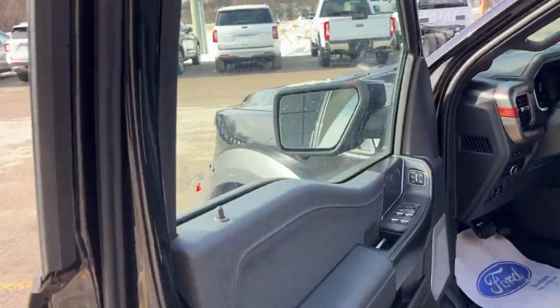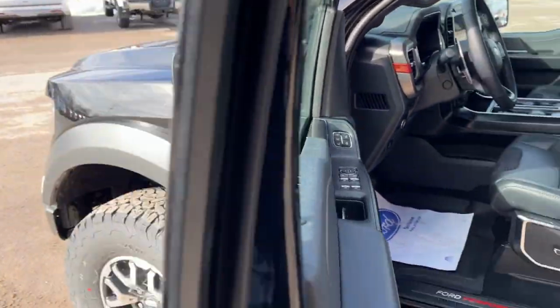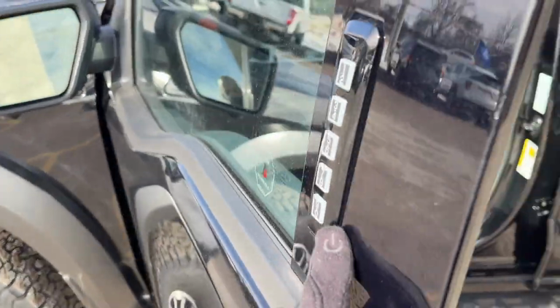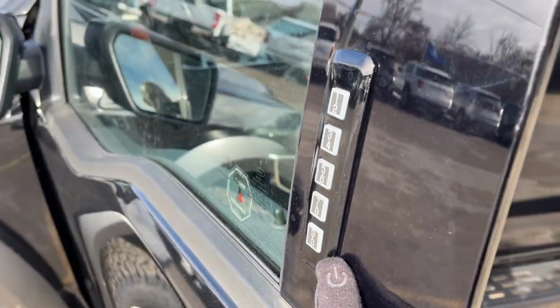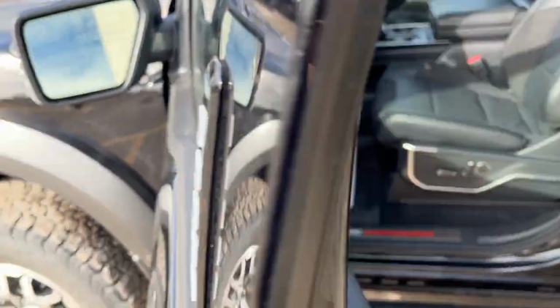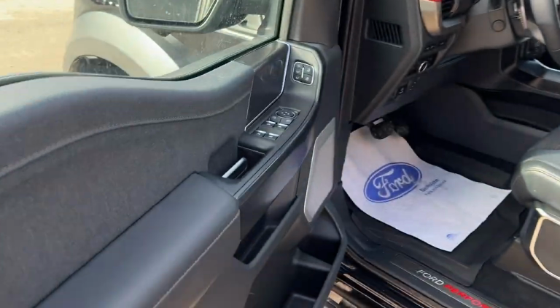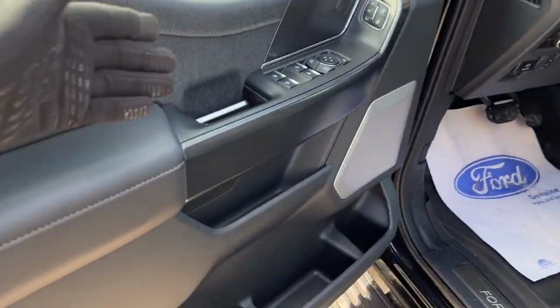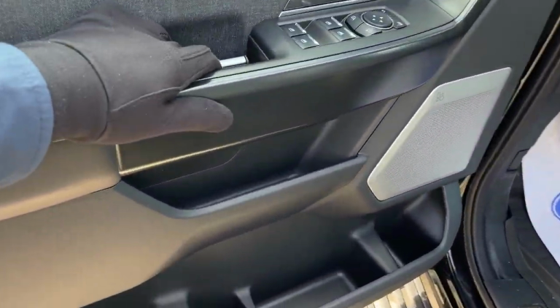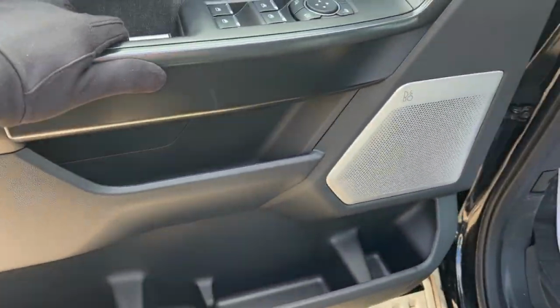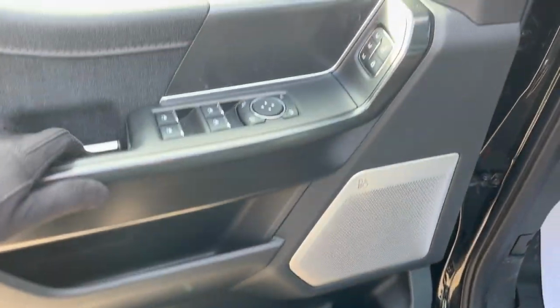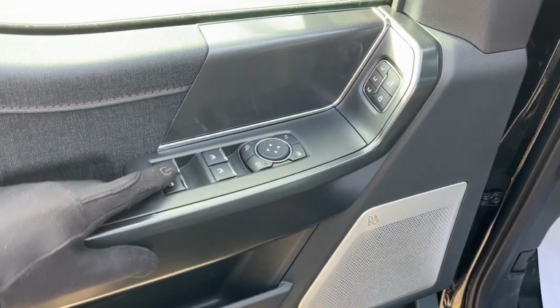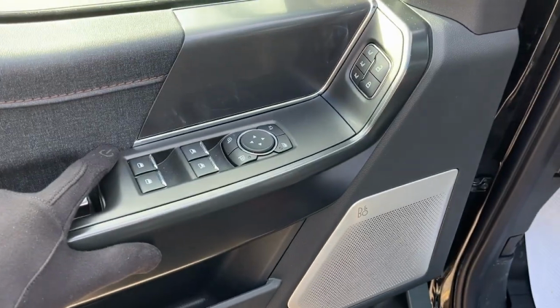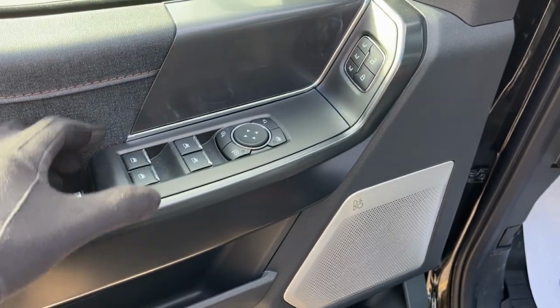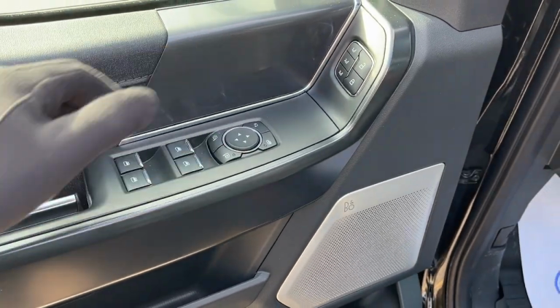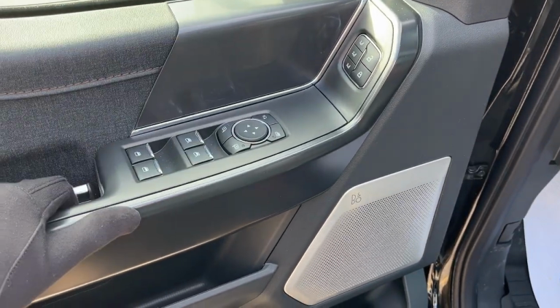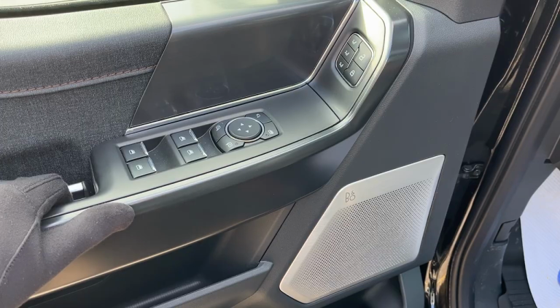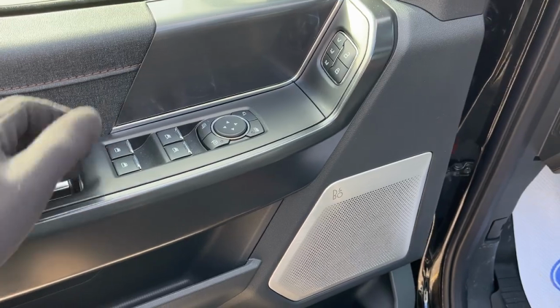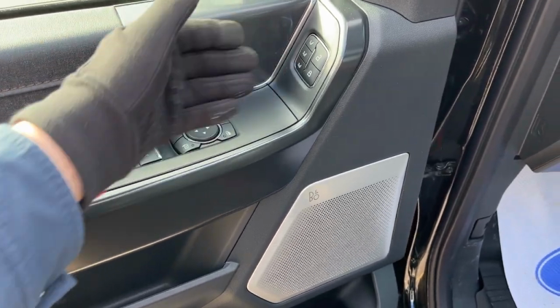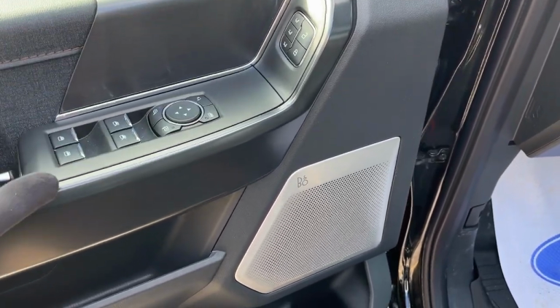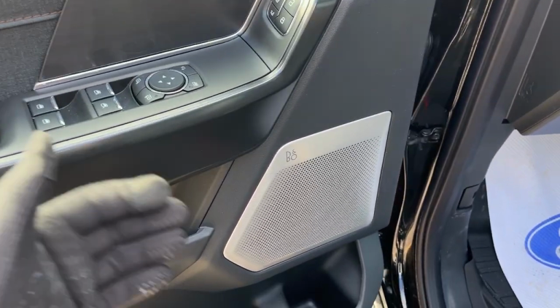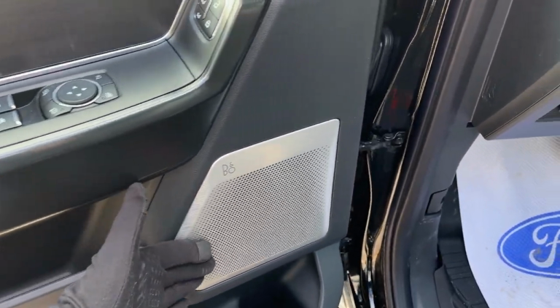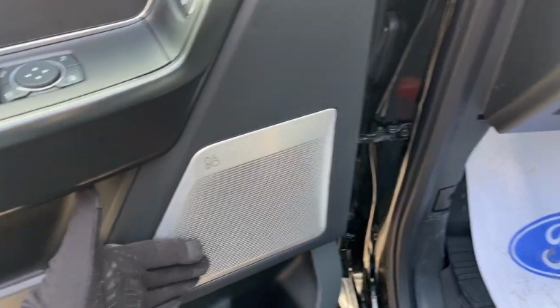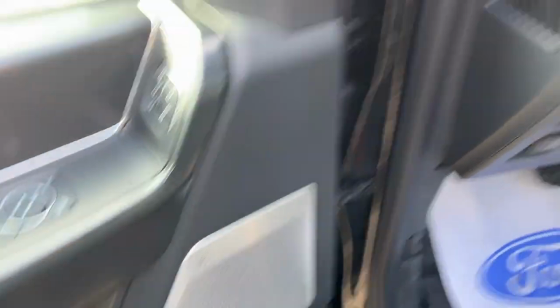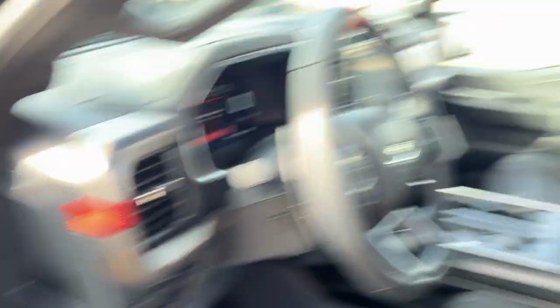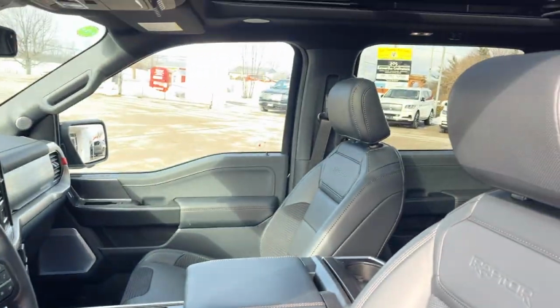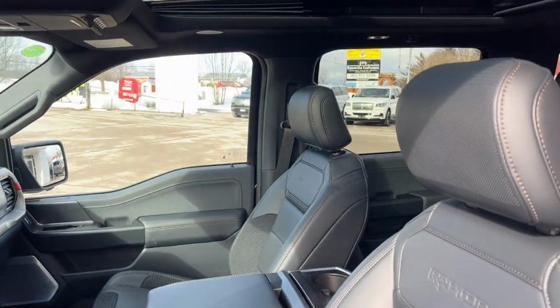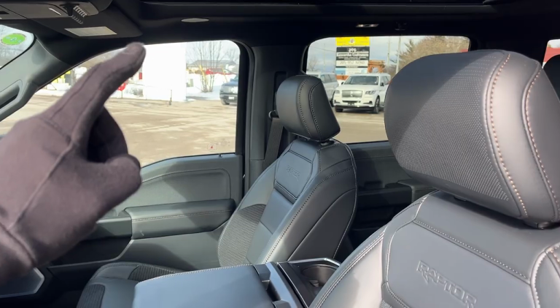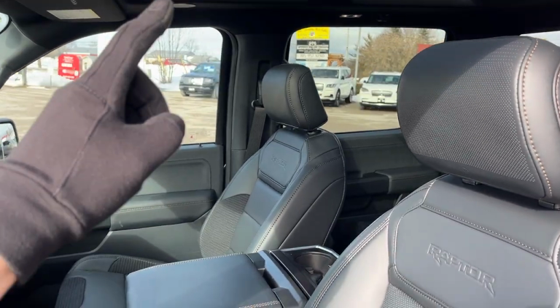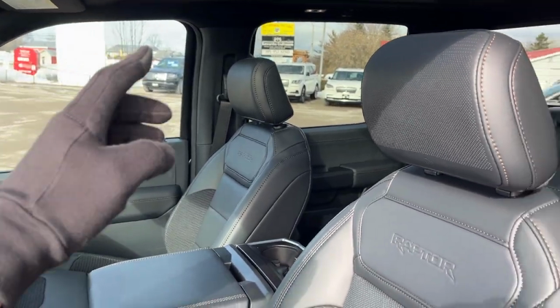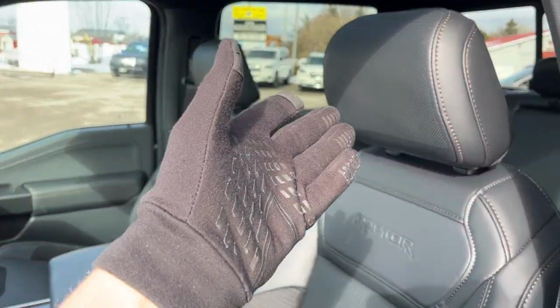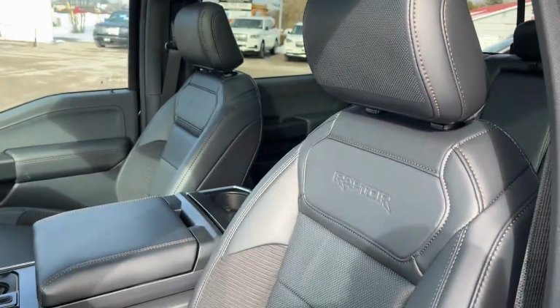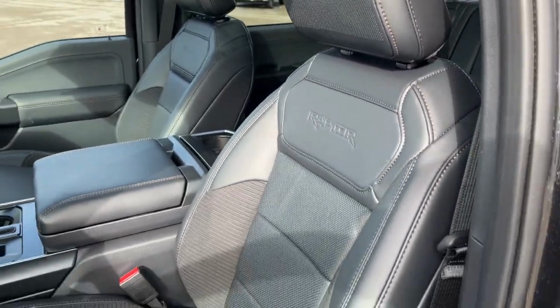Coming around to the front, you do have keyless entry and plenty of storage in the driver and passenger doors. Power windows and locks of course. Power glass, adjustable and folding mirrors. Your driver's seat memory. This does have the 18-speaker B&O sound system, so a really nice sound system in this truck, with speakers on the roof and in the headrests.